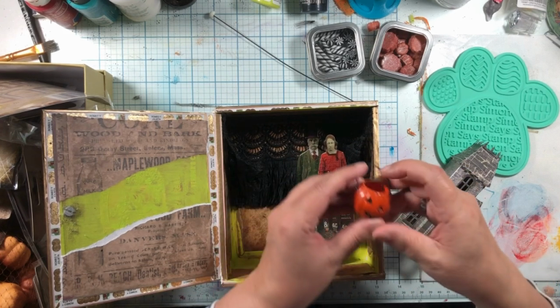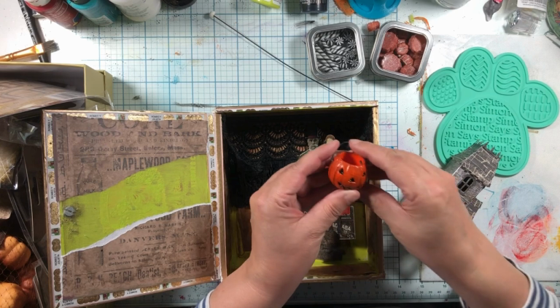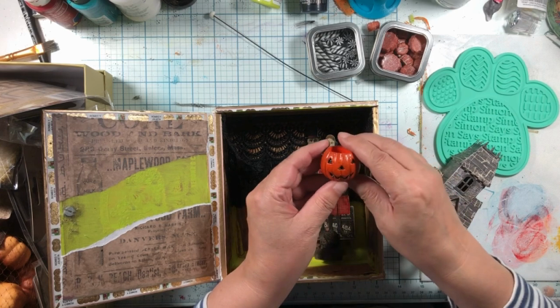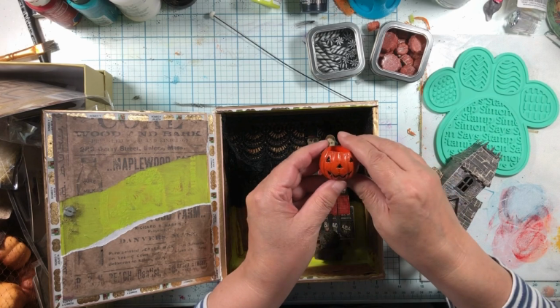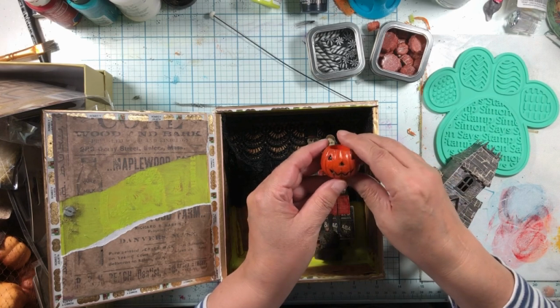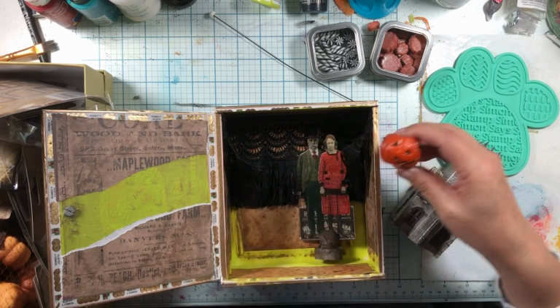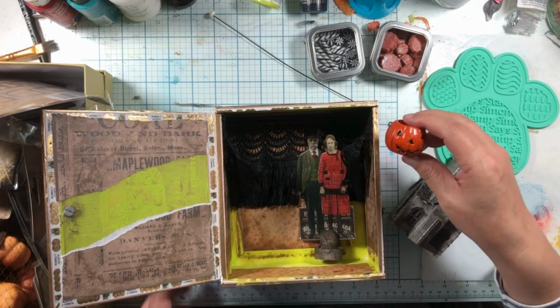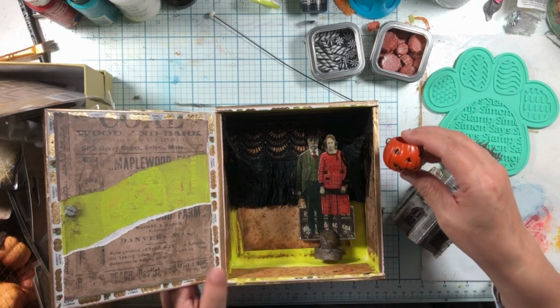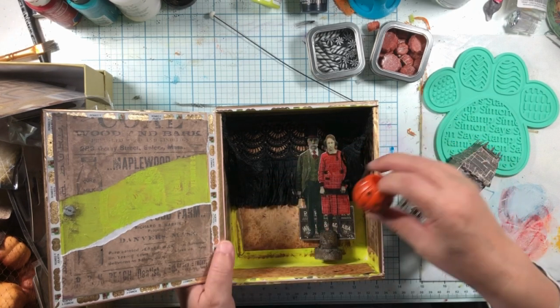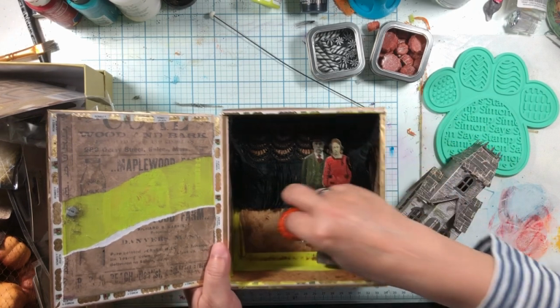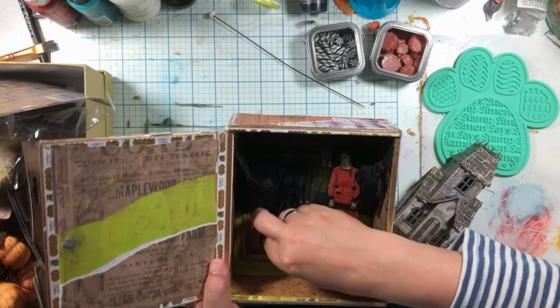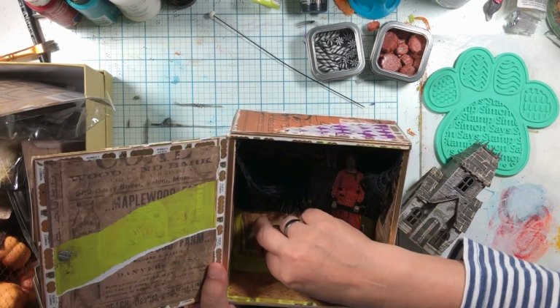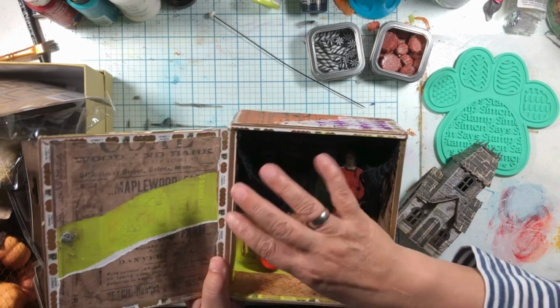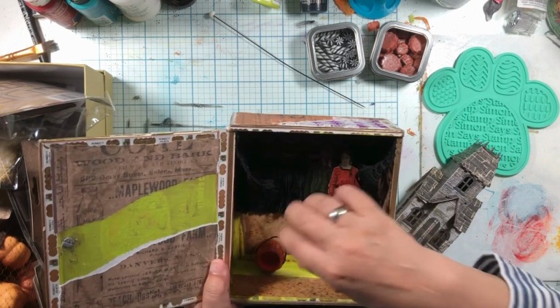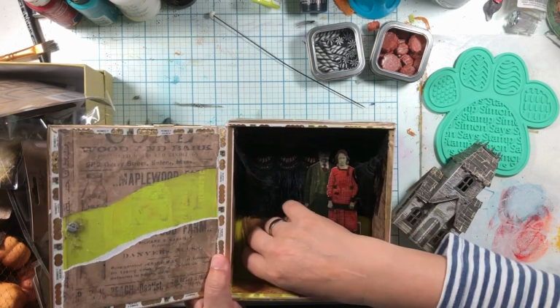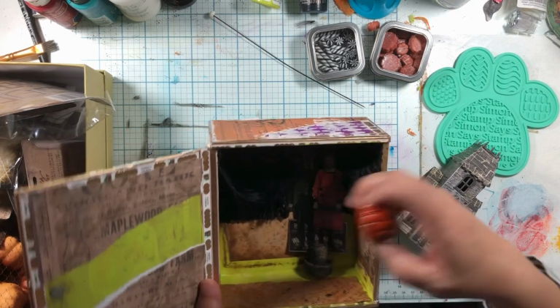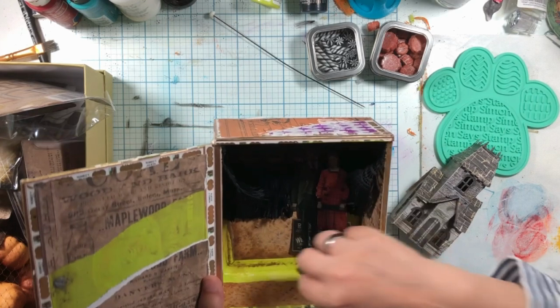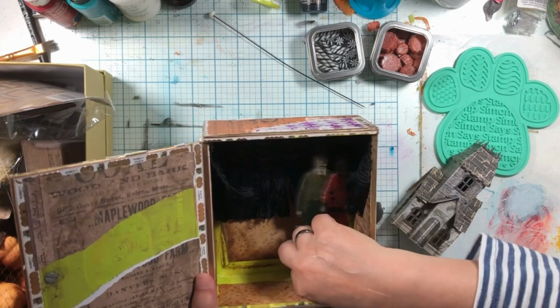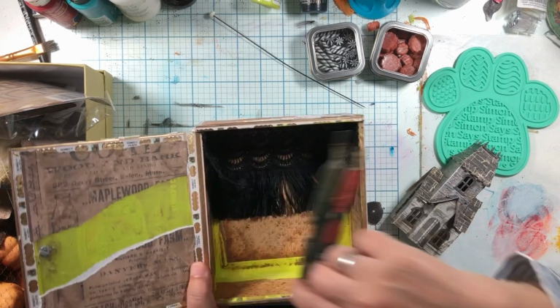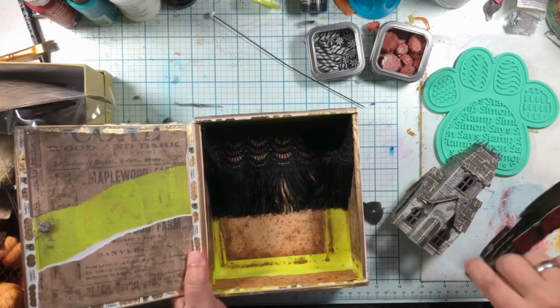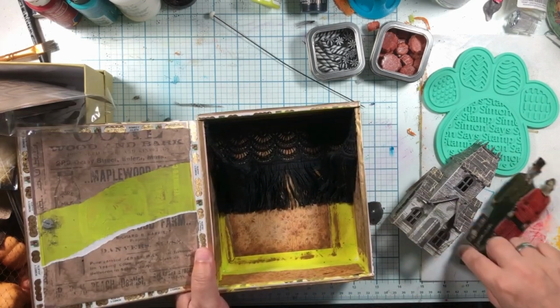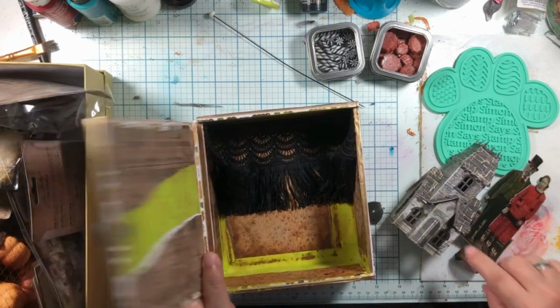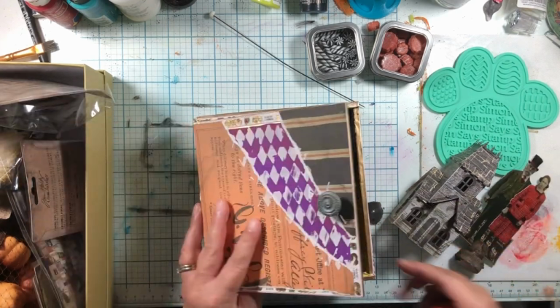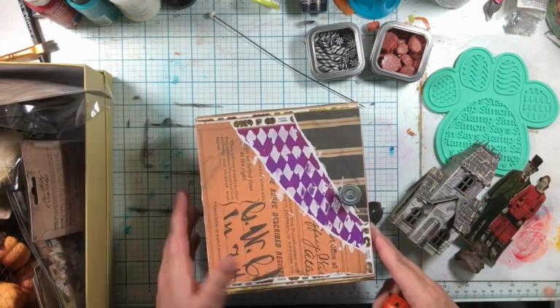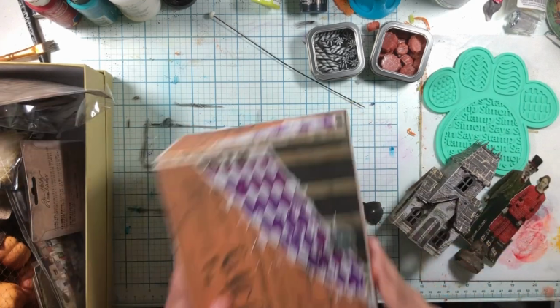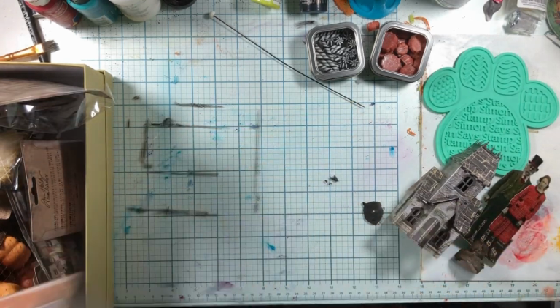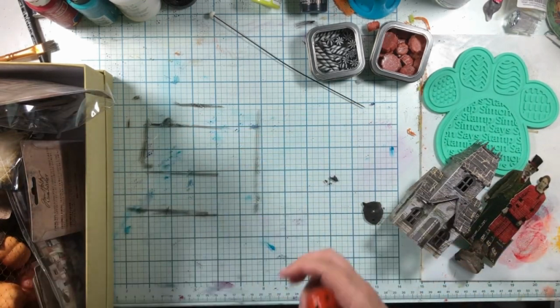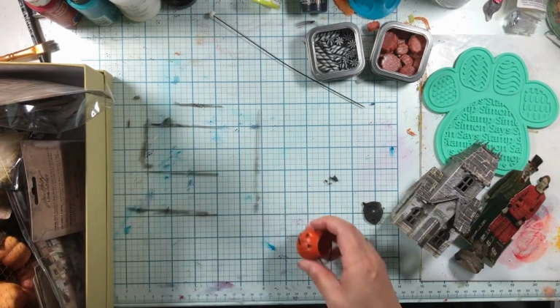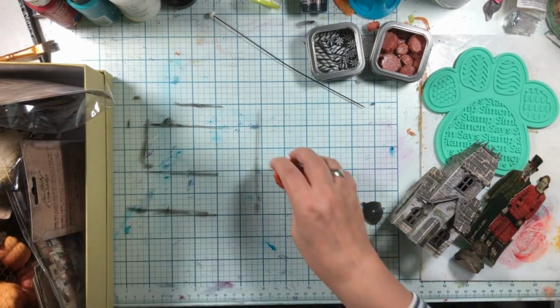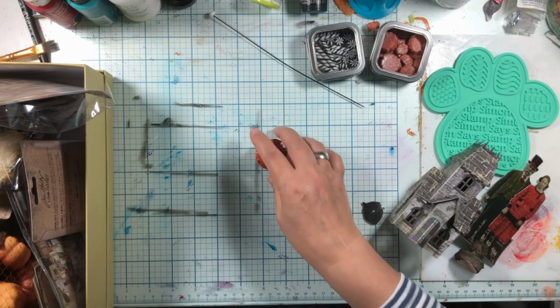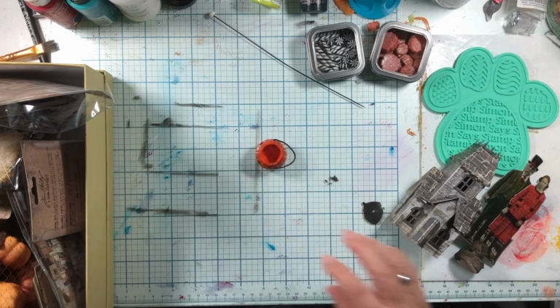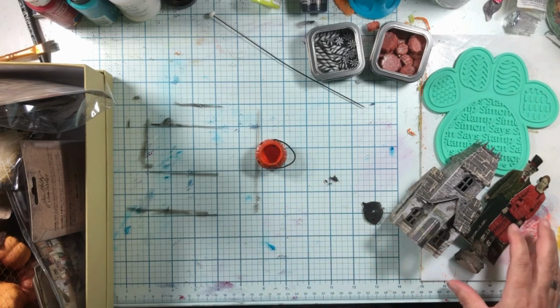We have this amazing little jack-o-lantern. This is kind of — well, we need to do some work on the inside here. But we need to embellish our embellishments.